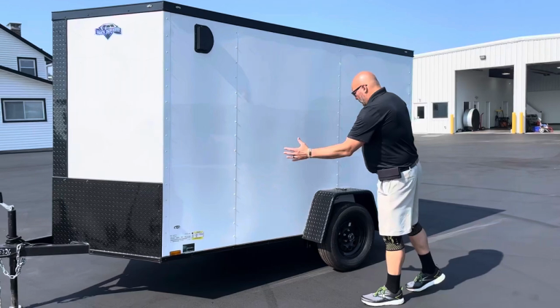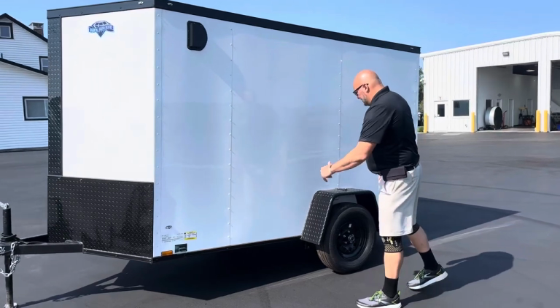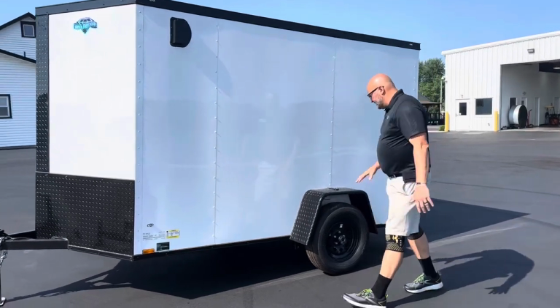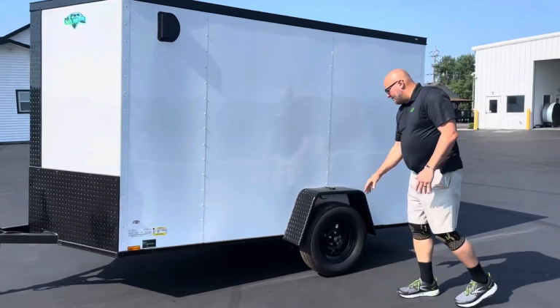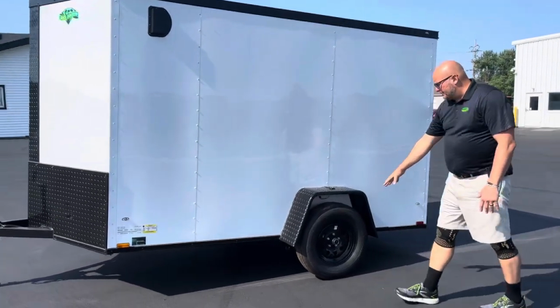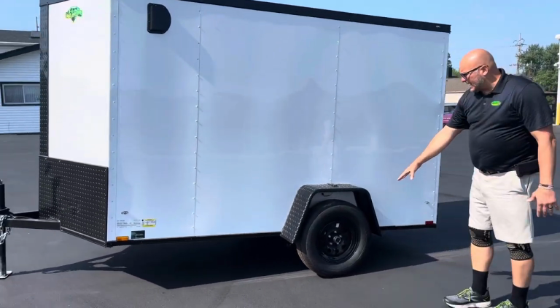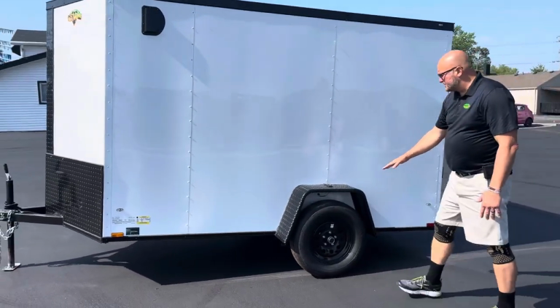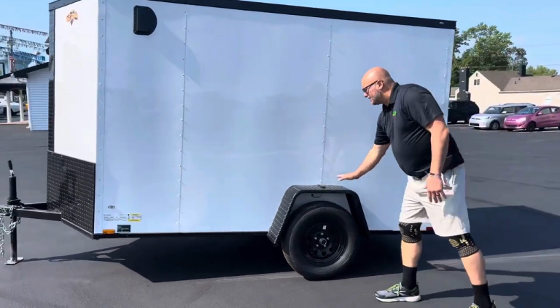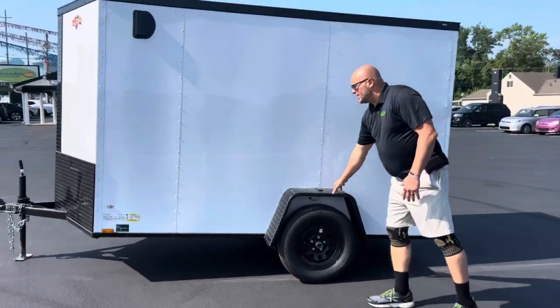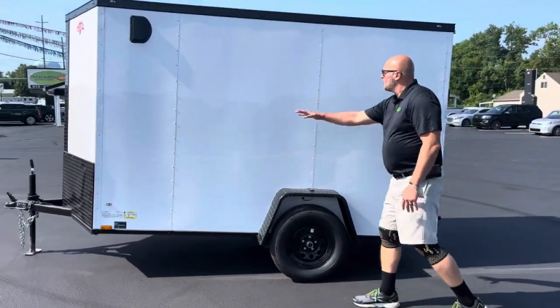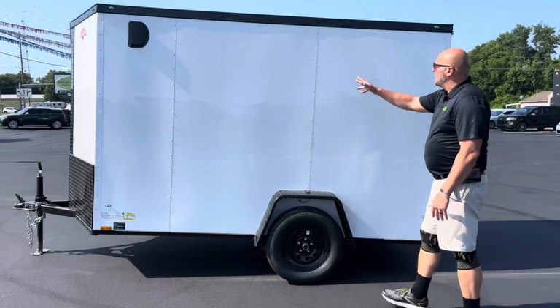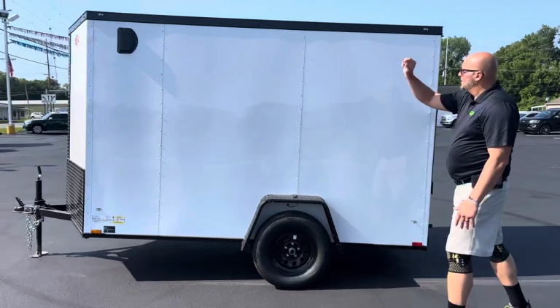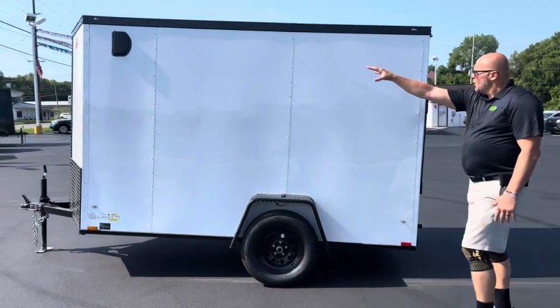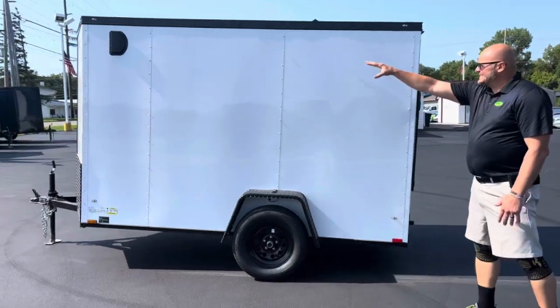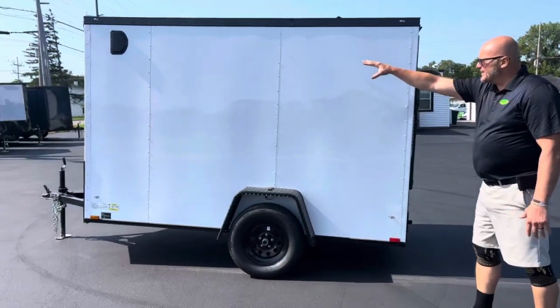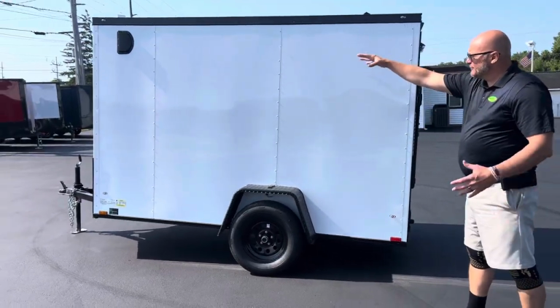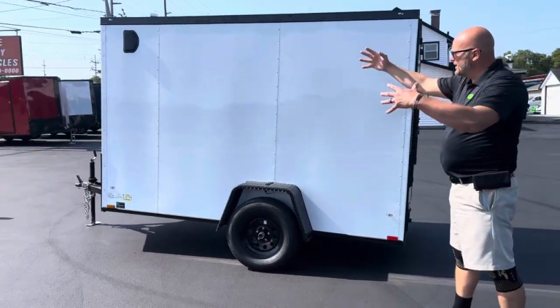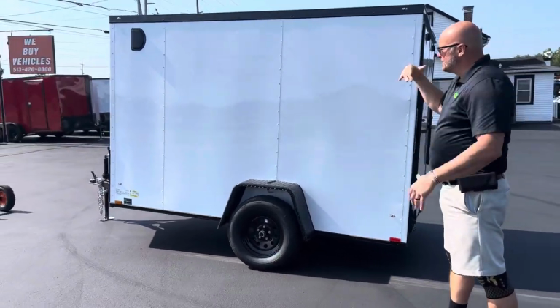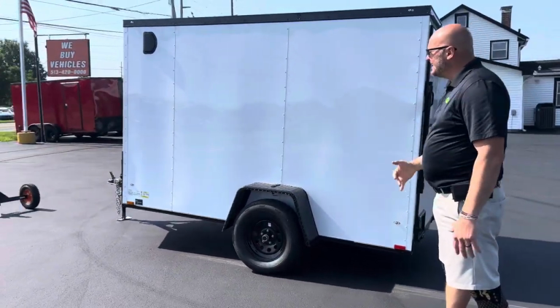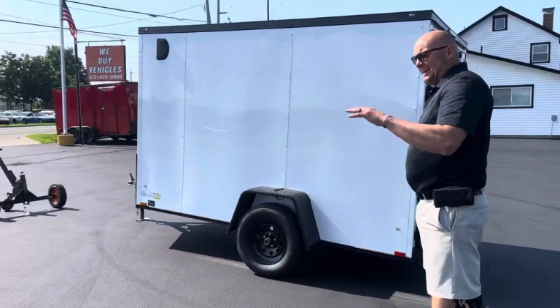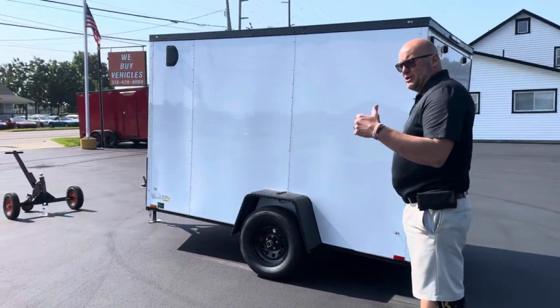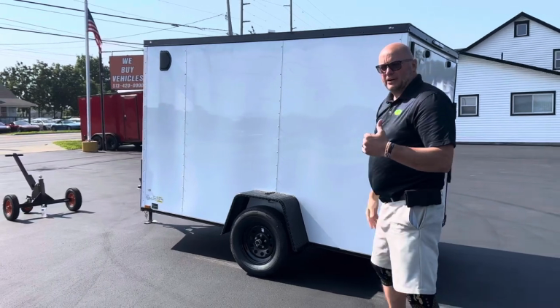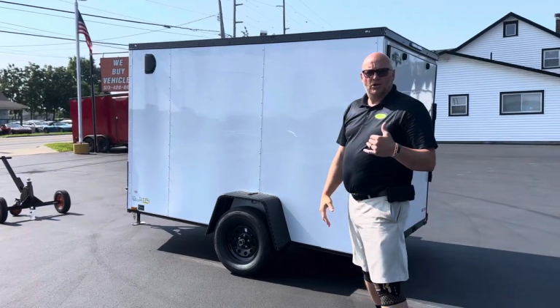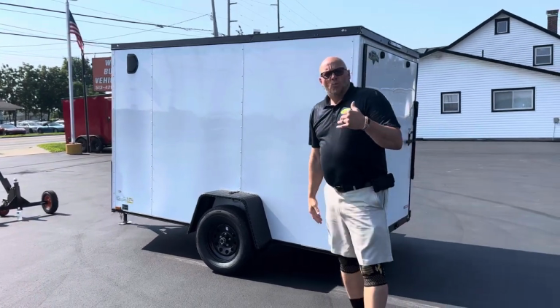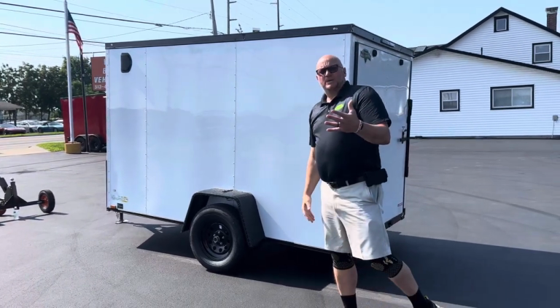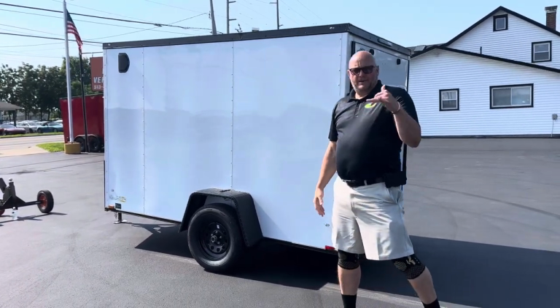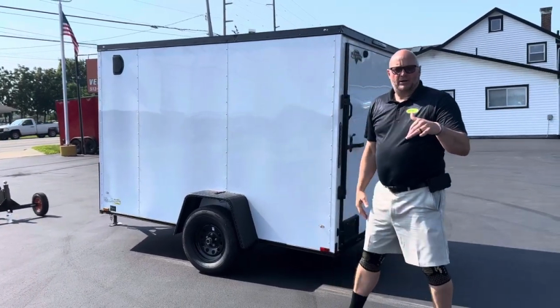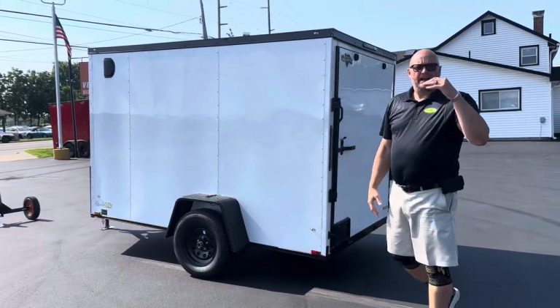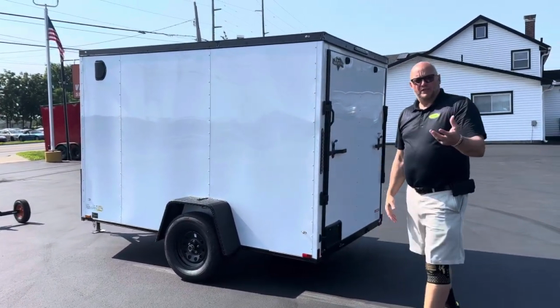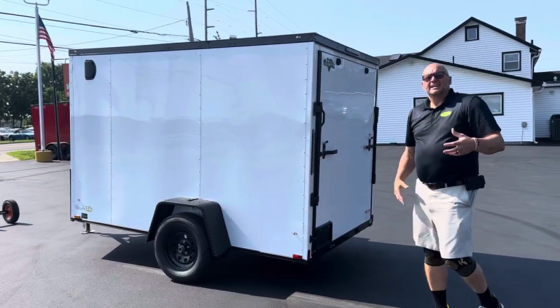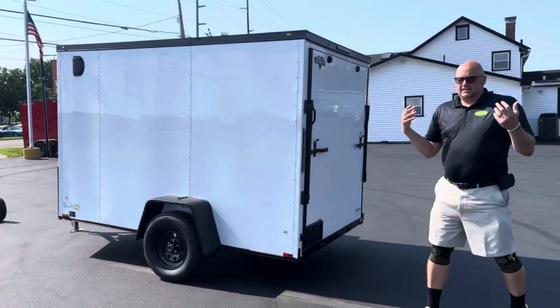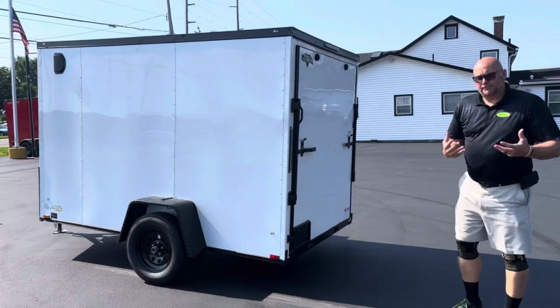Going down the sides here, the Blackout Package is going to give you blackout rims and black trim all the way around the wheel wells. We've got side vents for air ventilation inside, and I'm going to show you inside what else we include with every trailer — it's going to have a roof vent, which gives a lot better airflow.